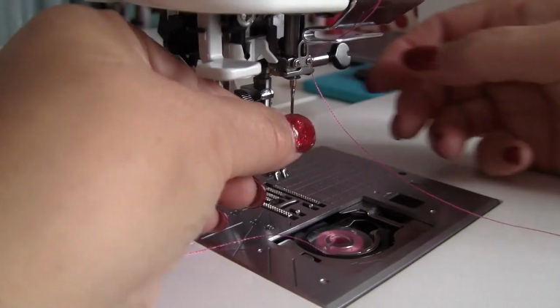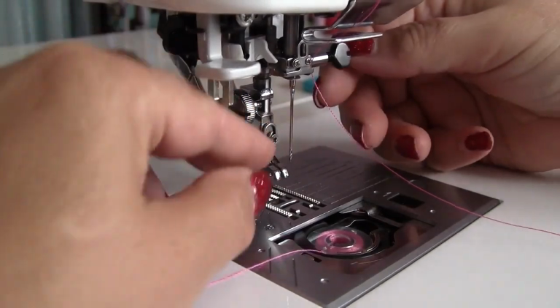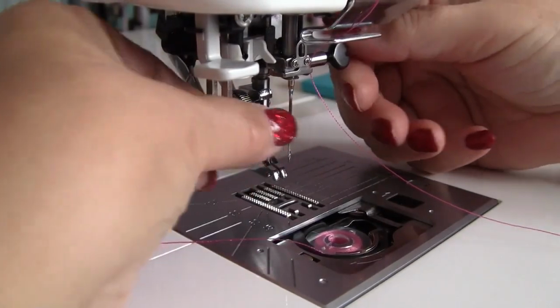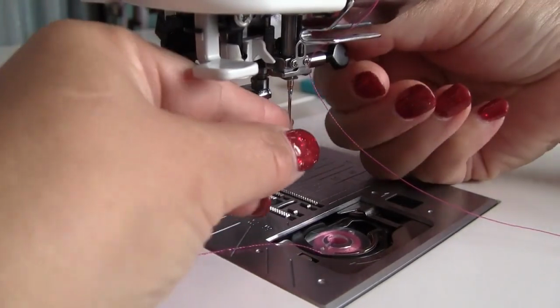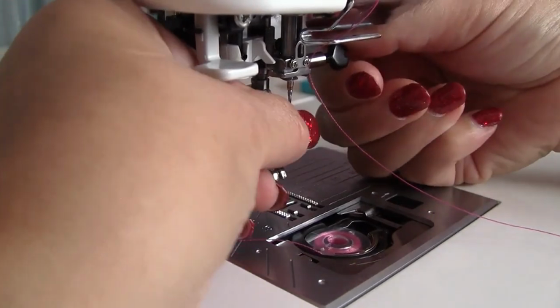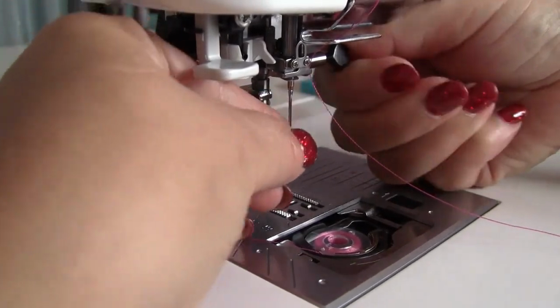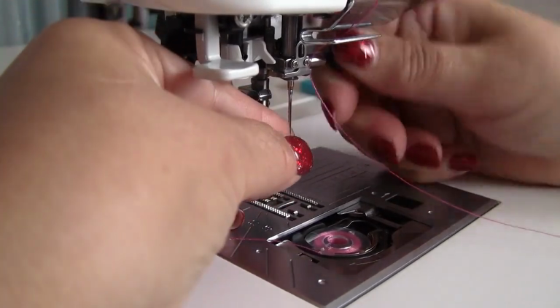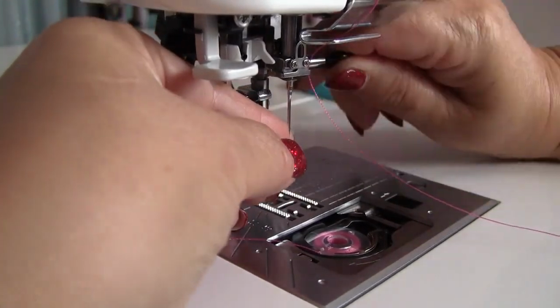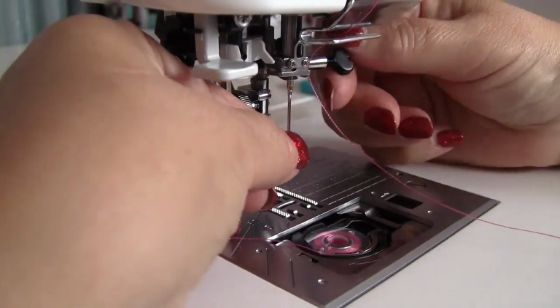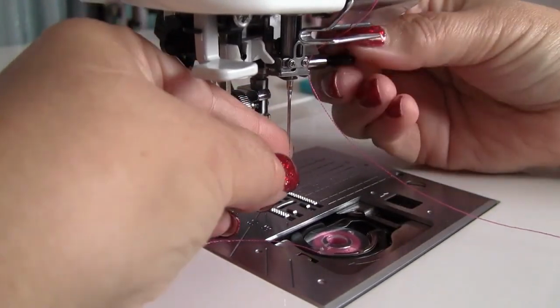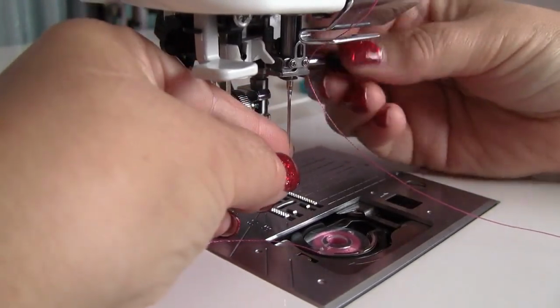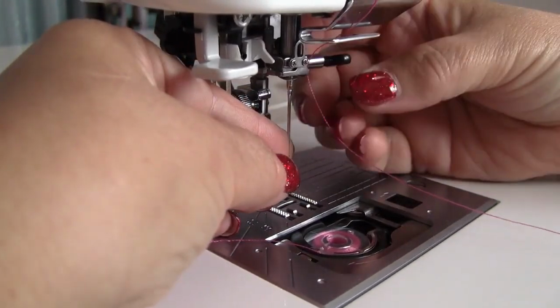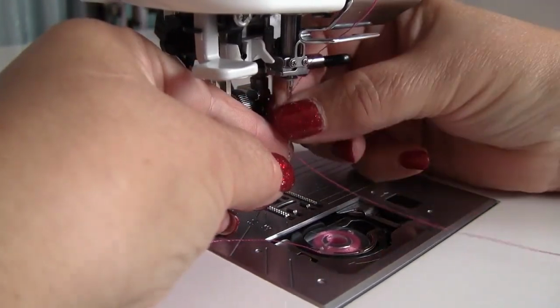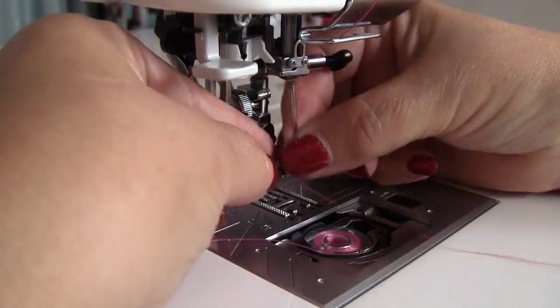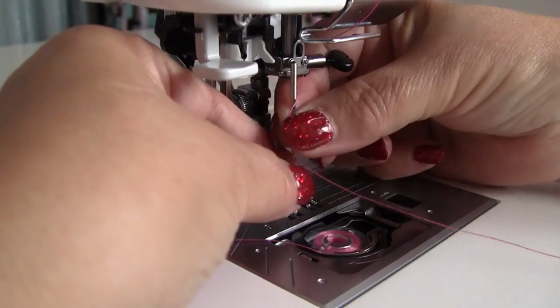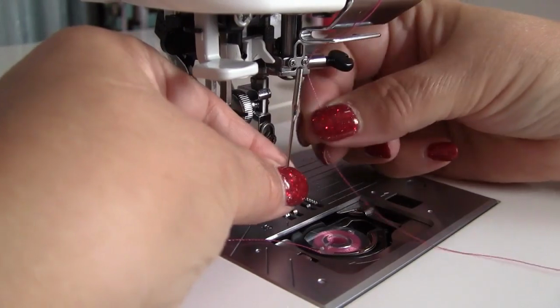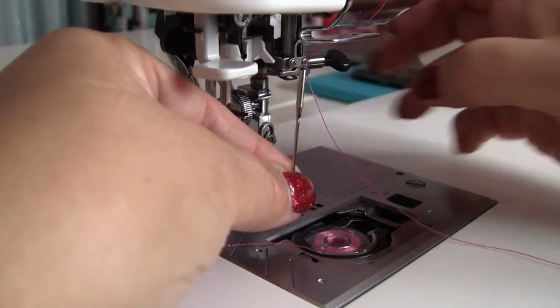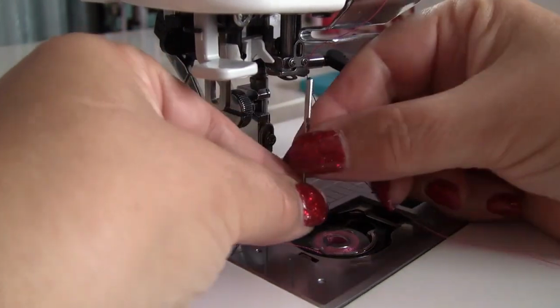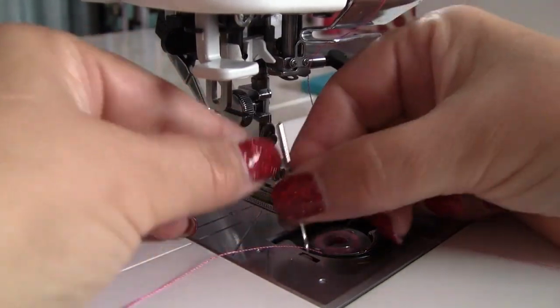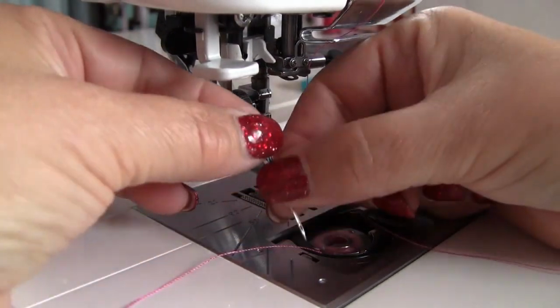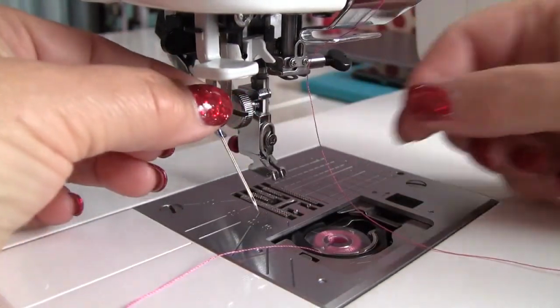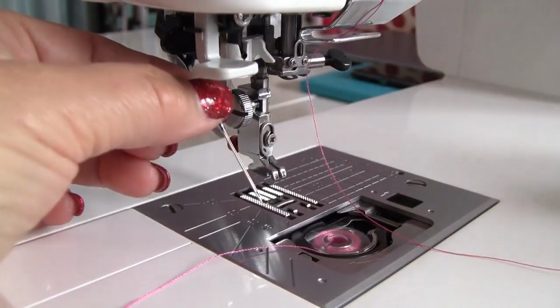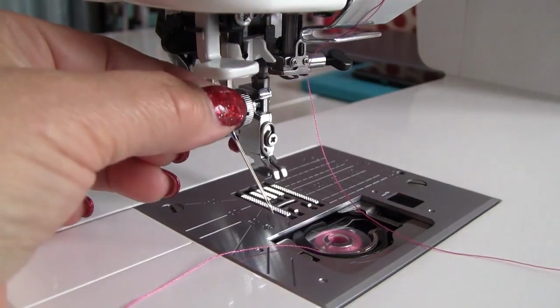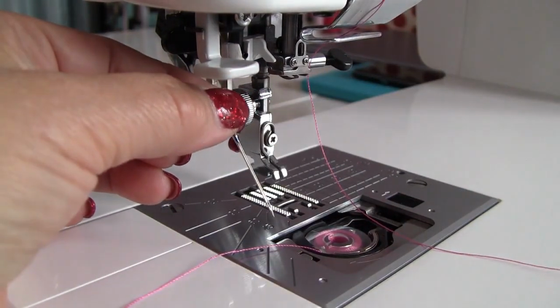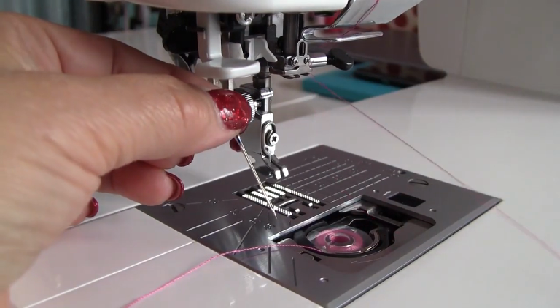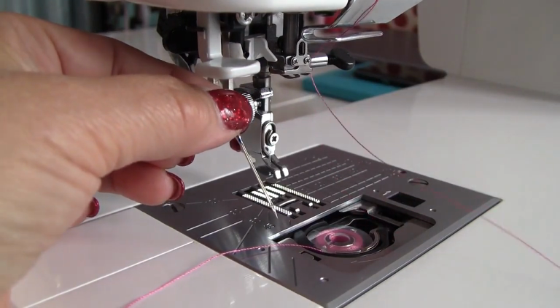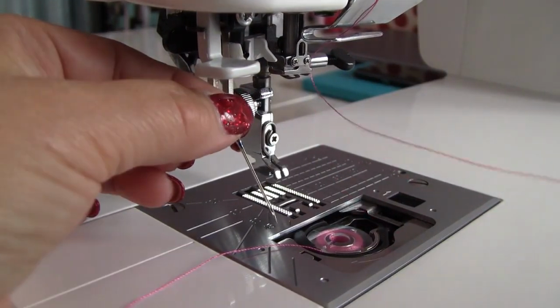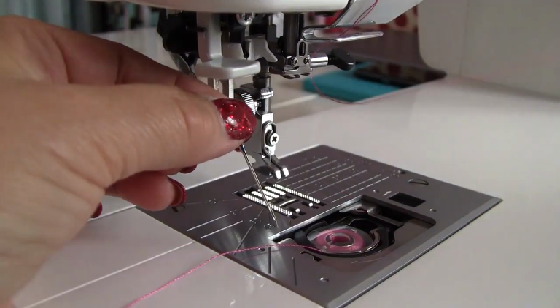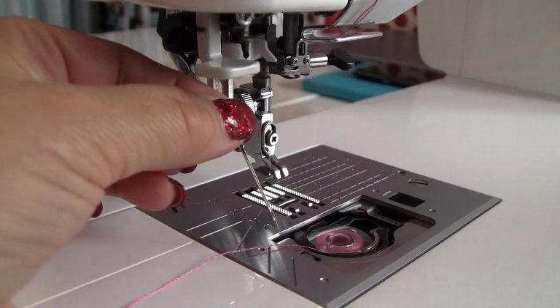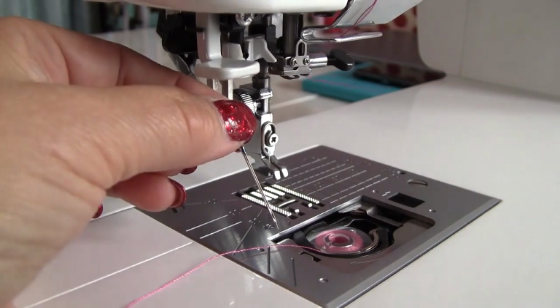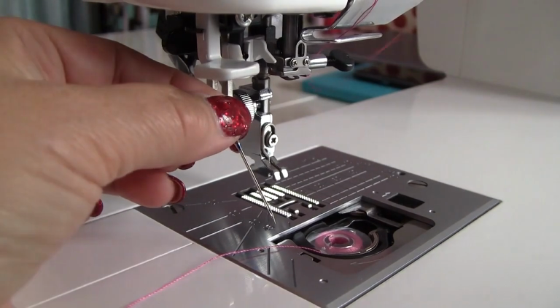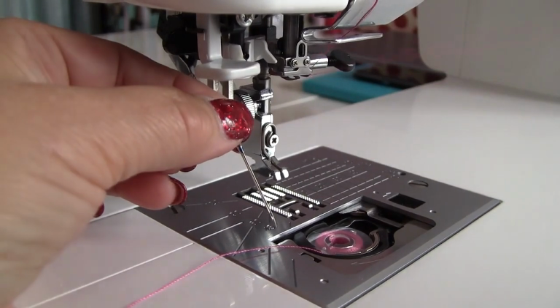In some cases it can be useful to unscrew the needle and thread it while it's not in the machine. It's actually quite easy to take the needle out and put it back already threaded.